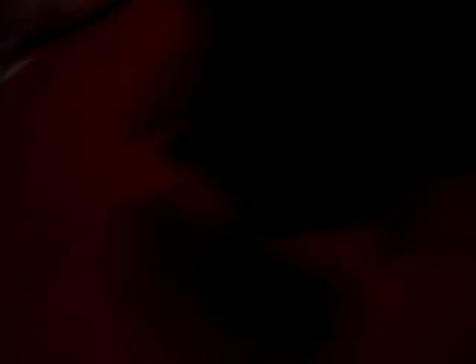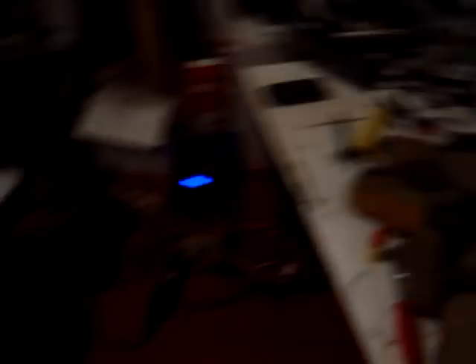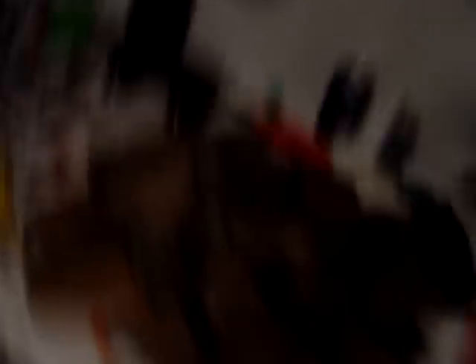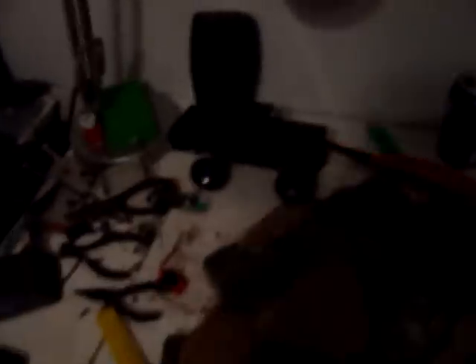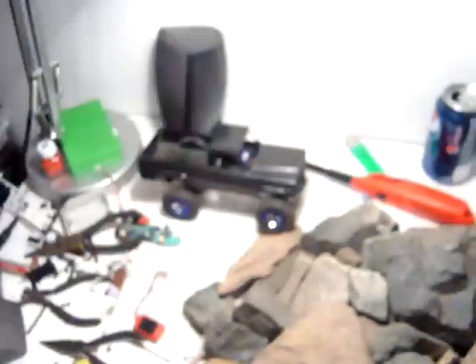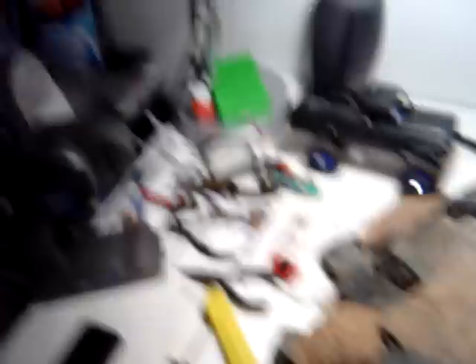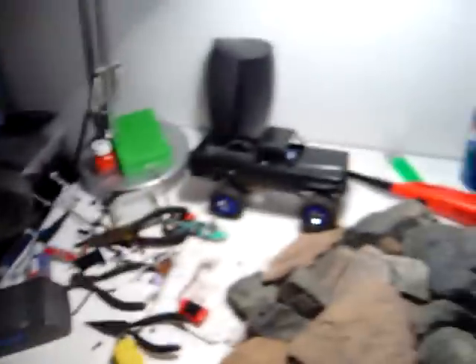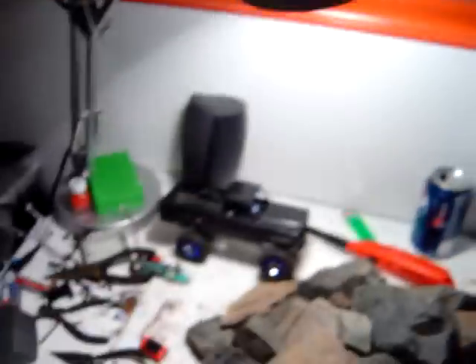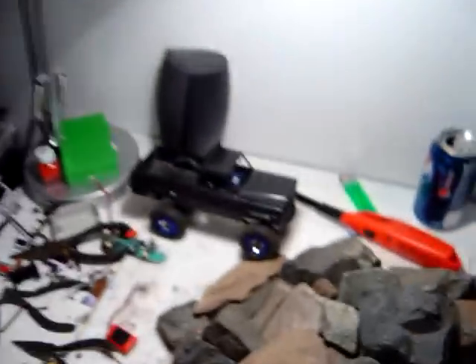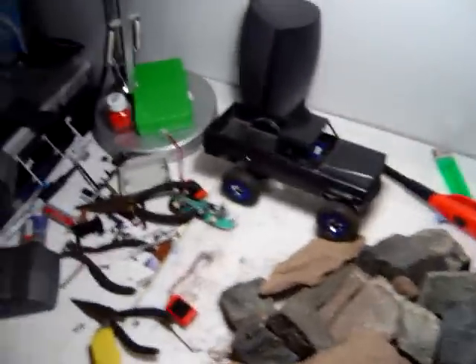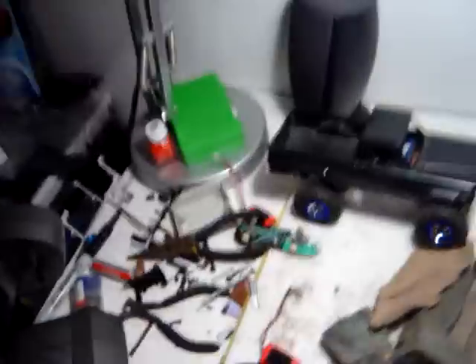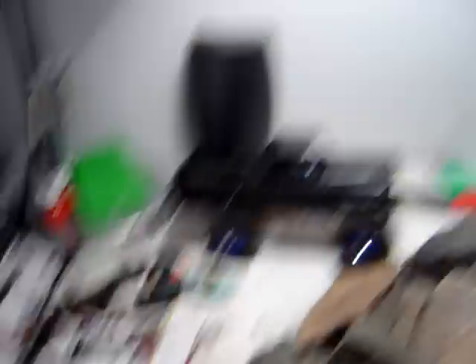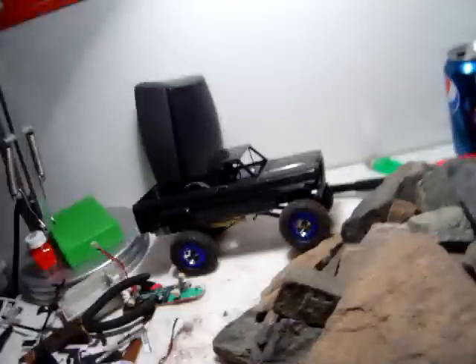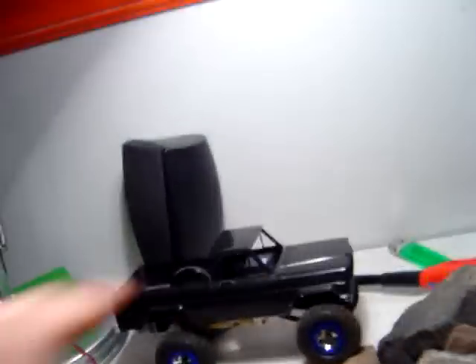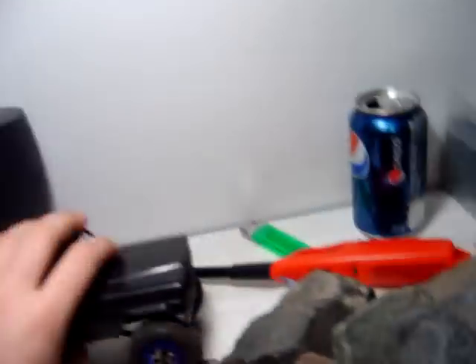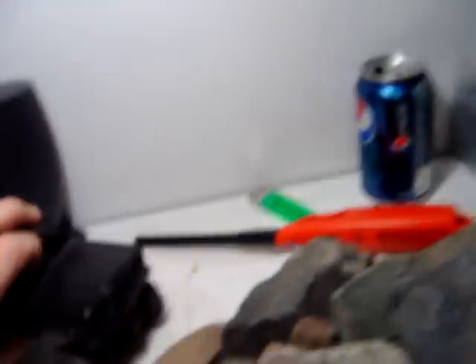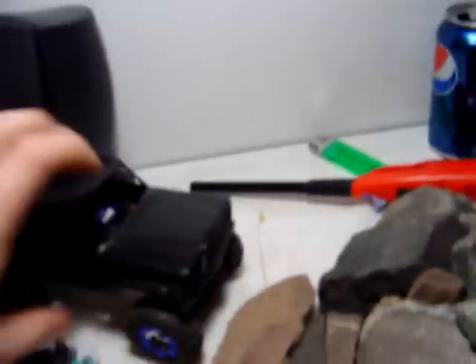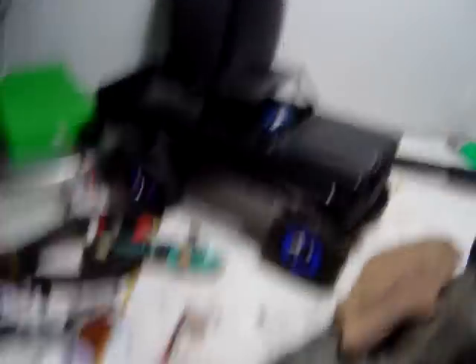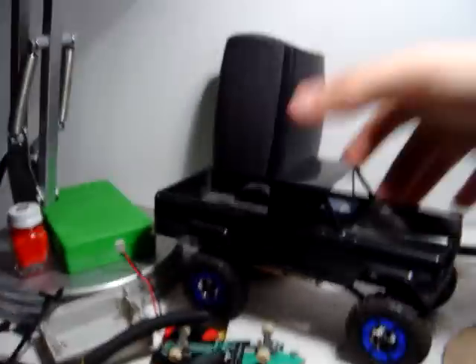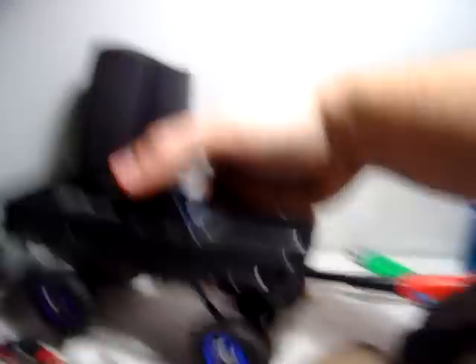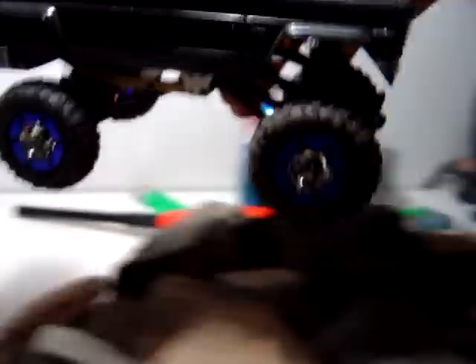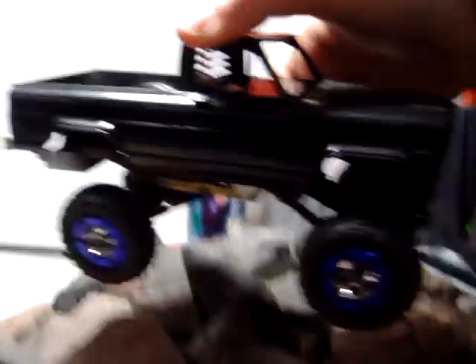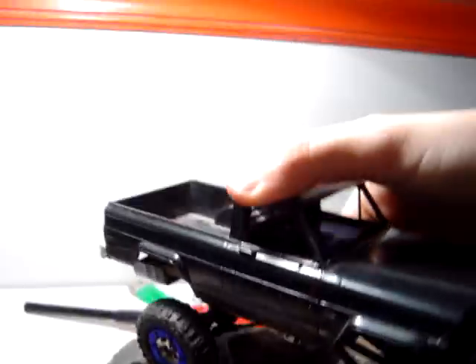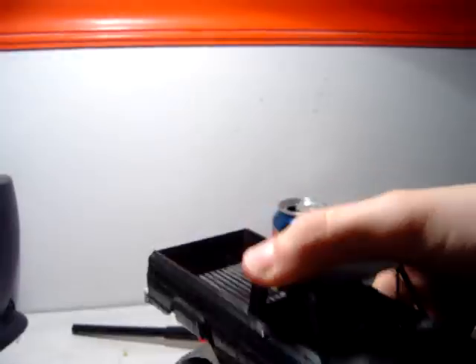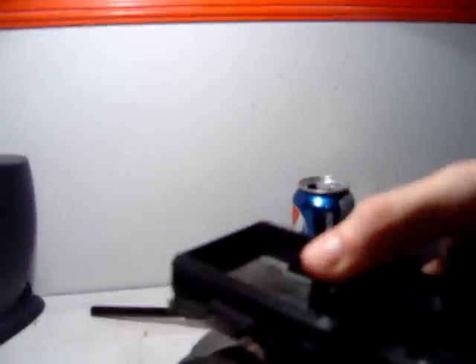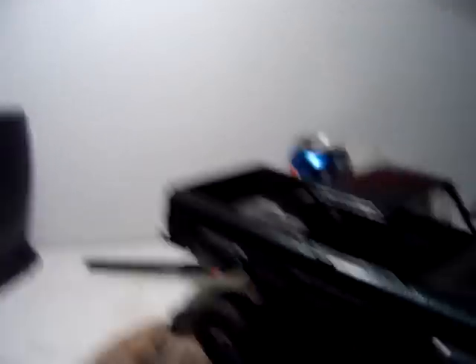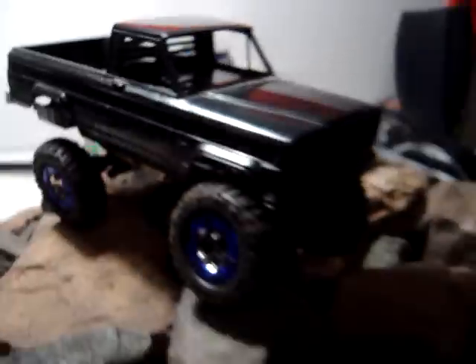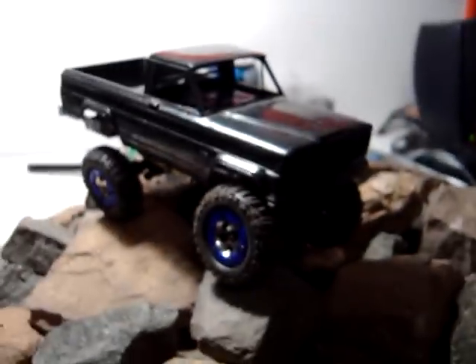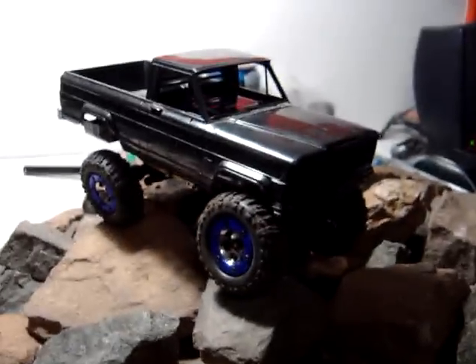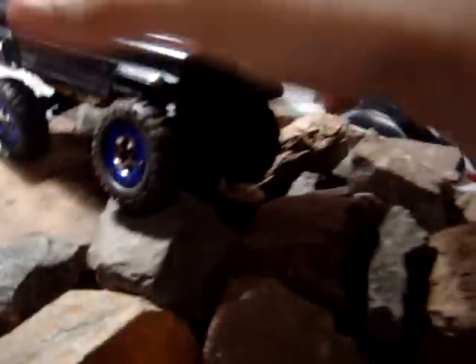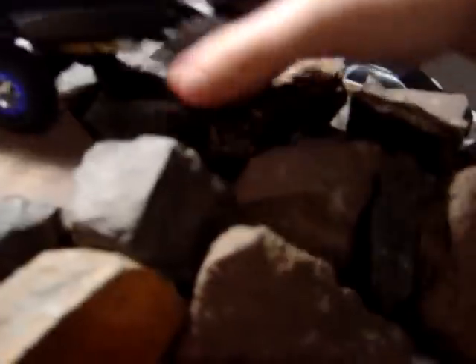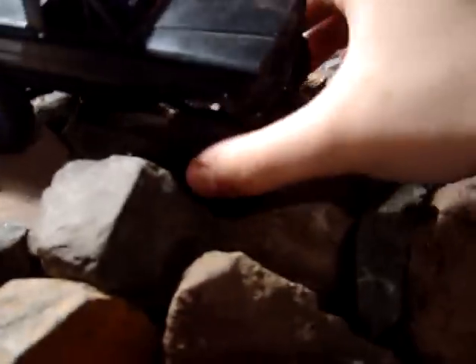Let me come over here and turn my light on. It is a custom Team Losi microcrawler with a Jeep Honcho body.